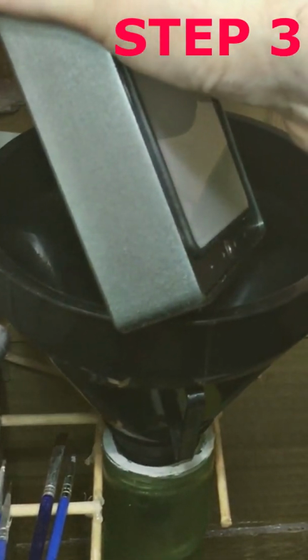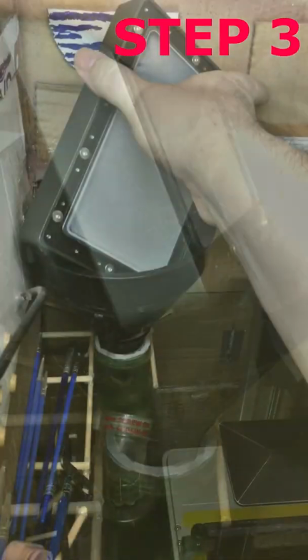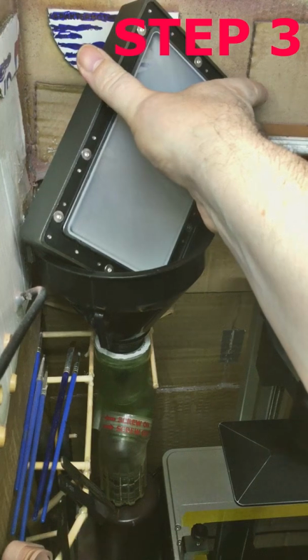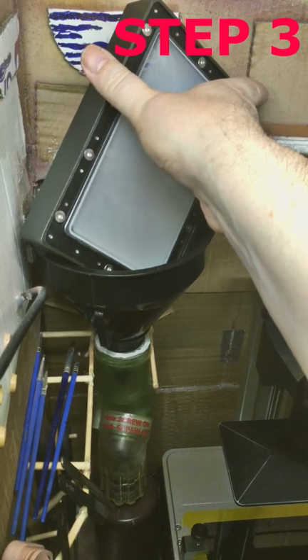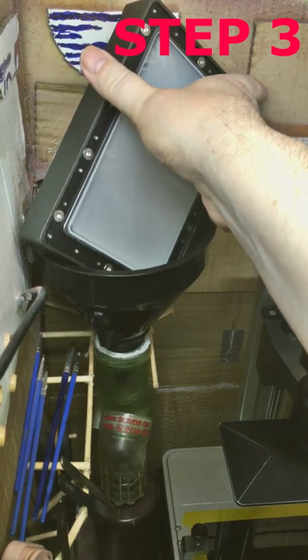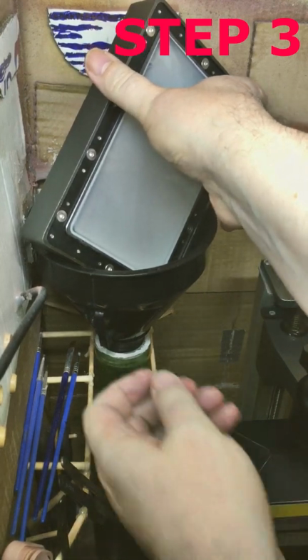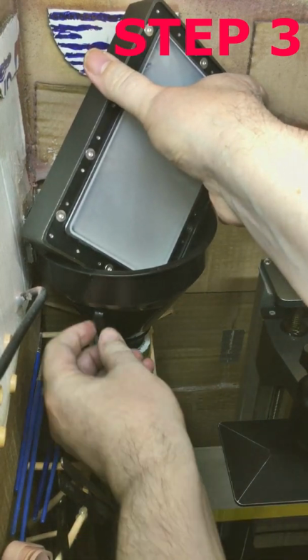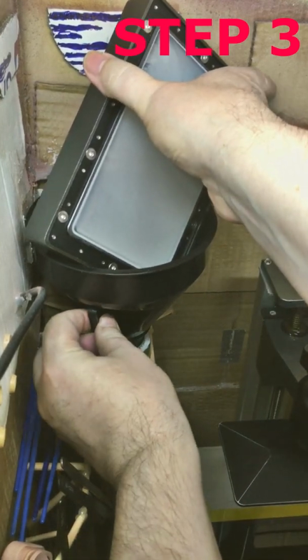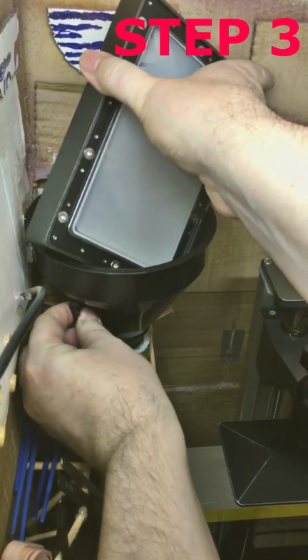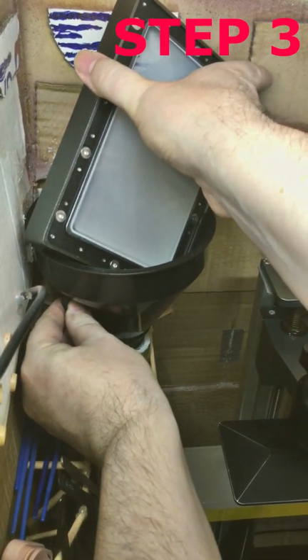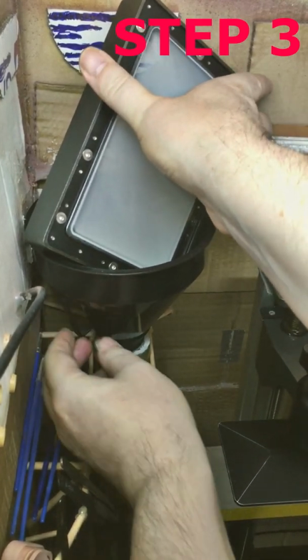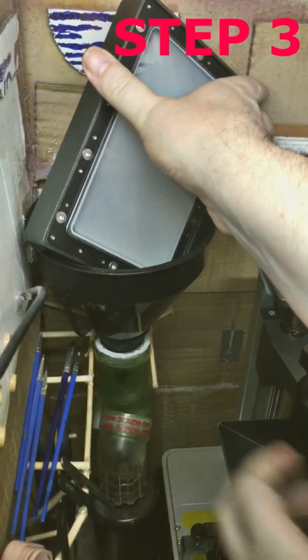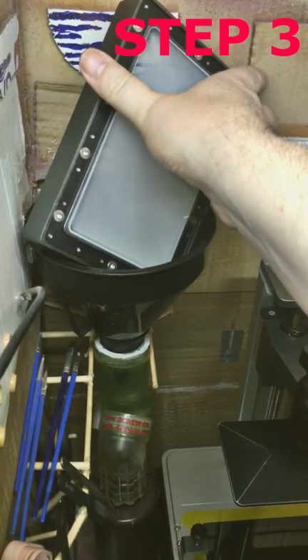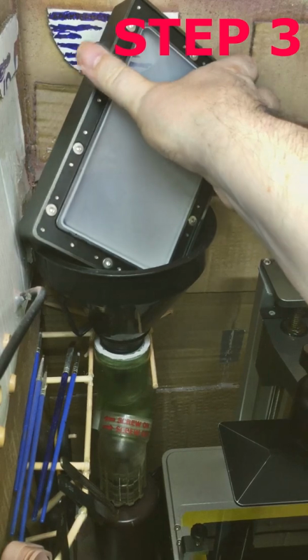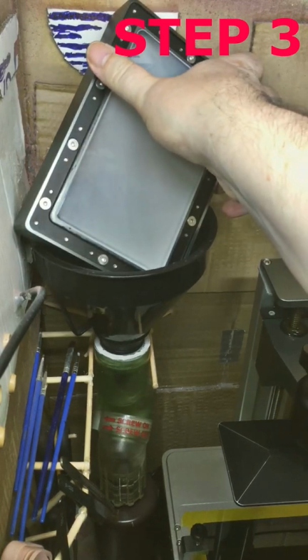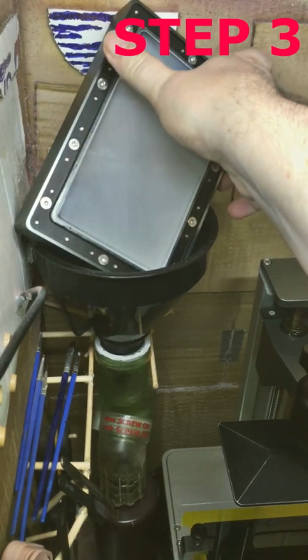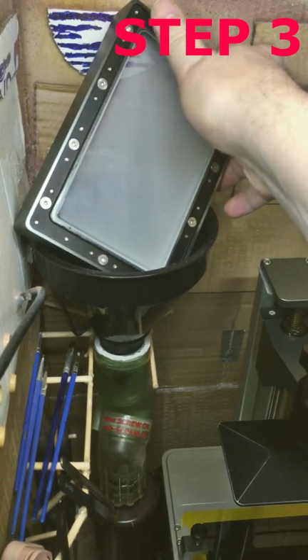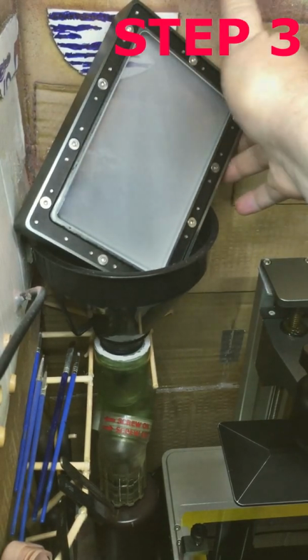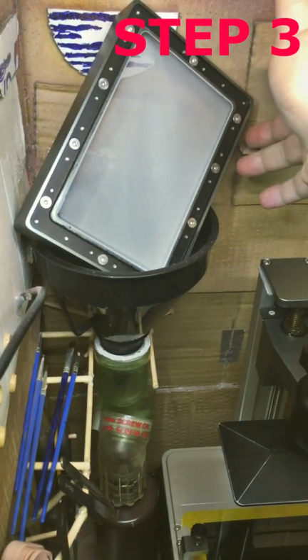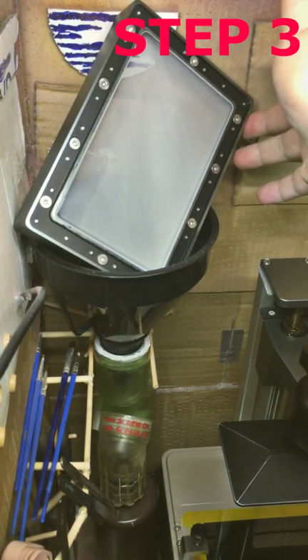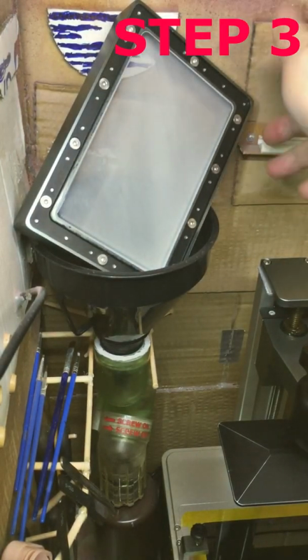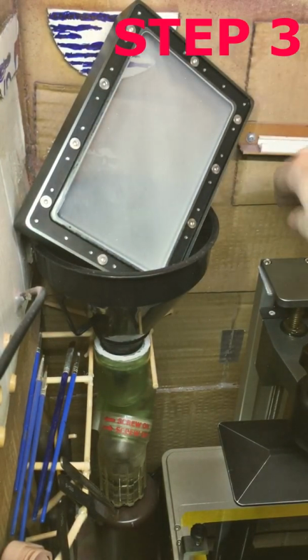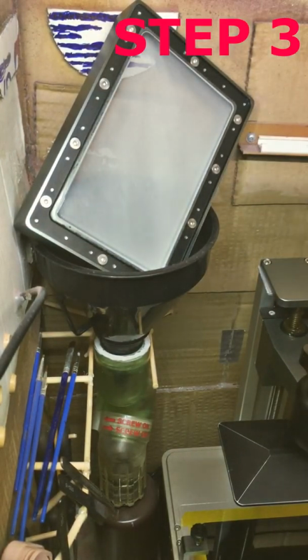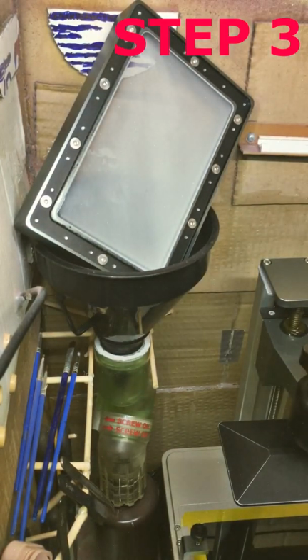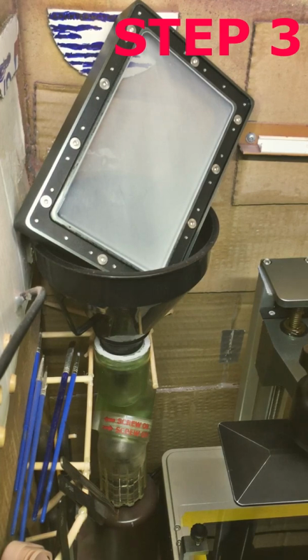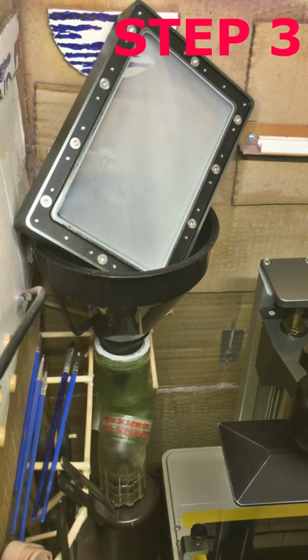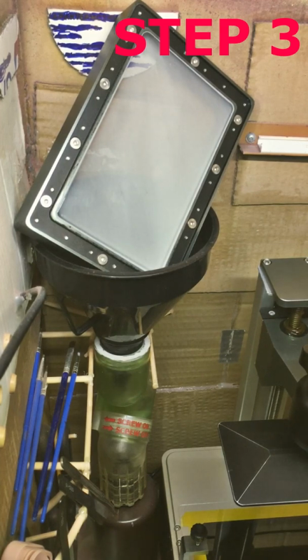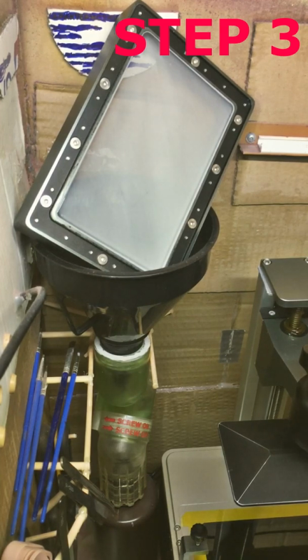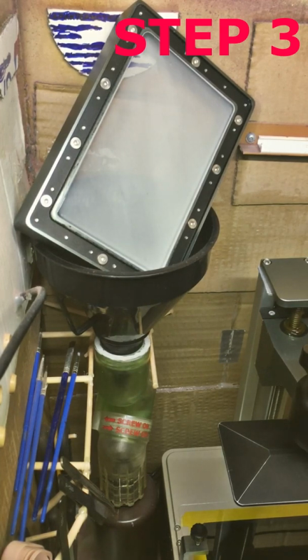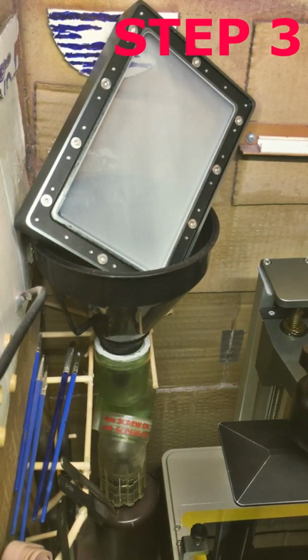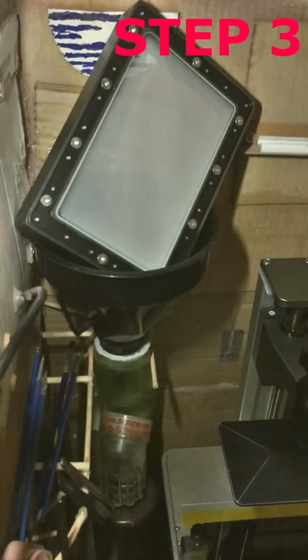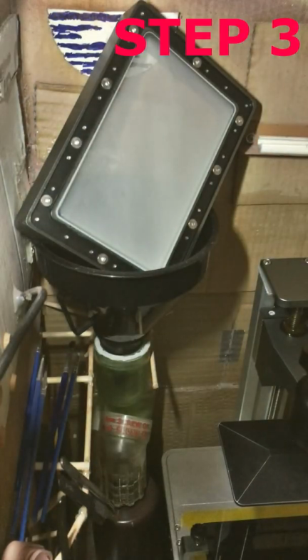Step 3: Leave the tank in the upright tilted position to let as much resin as possible drain. Make sure you don't expose the tank to direct sunlight or strong light from other sources. My lamps are protected with amber Kapton tape.